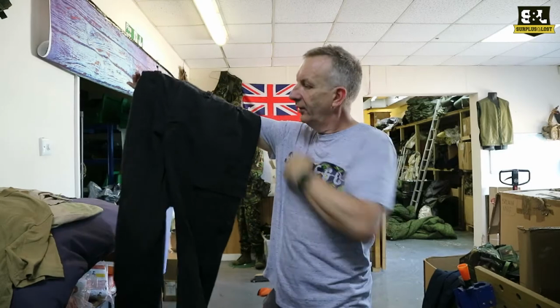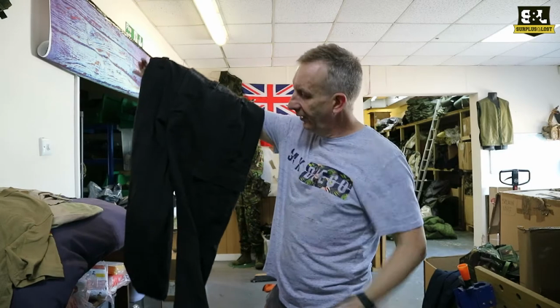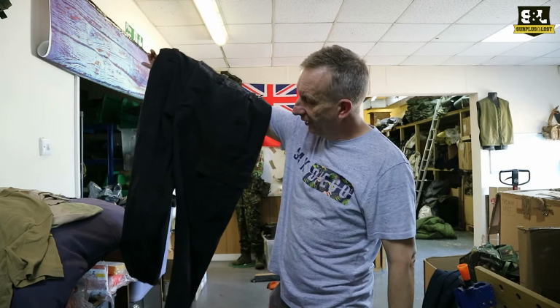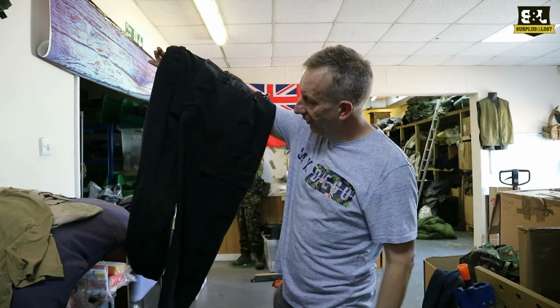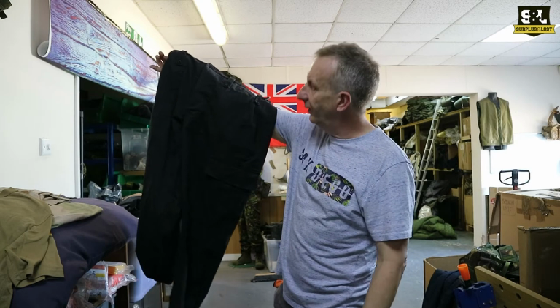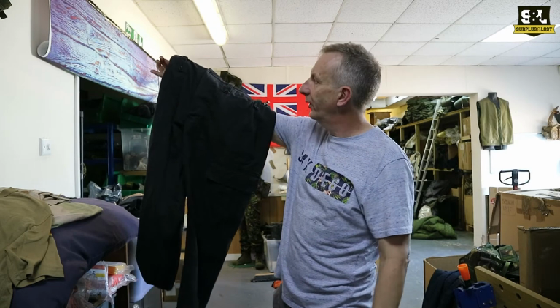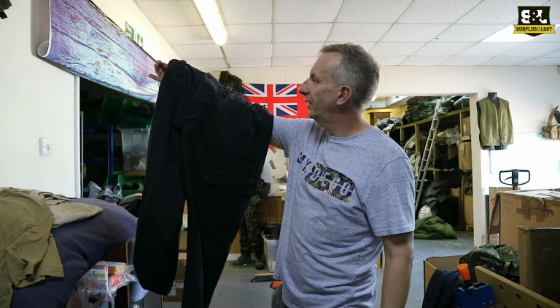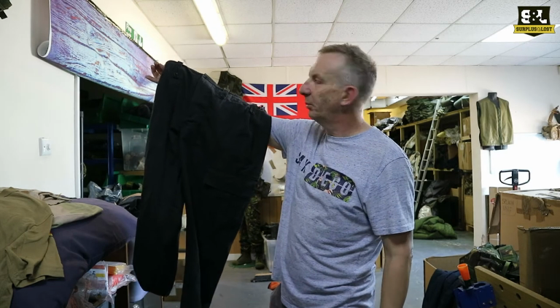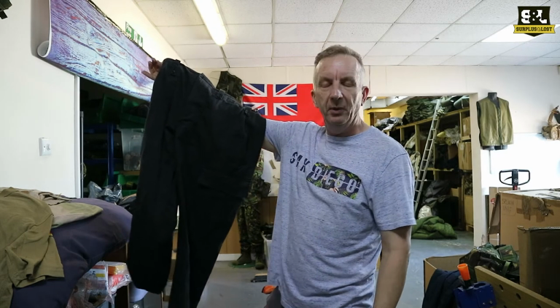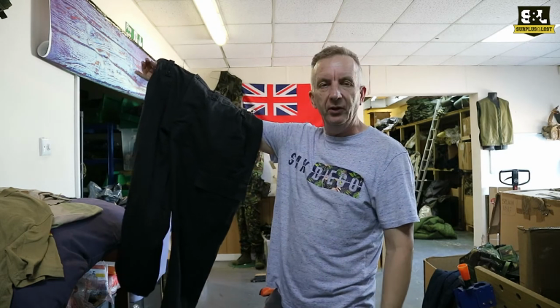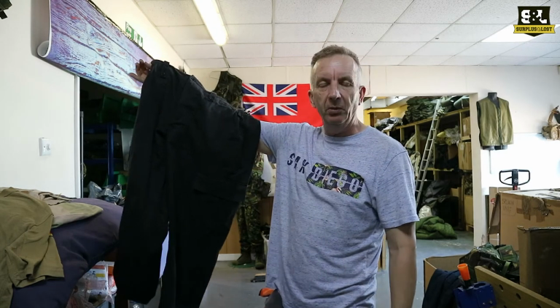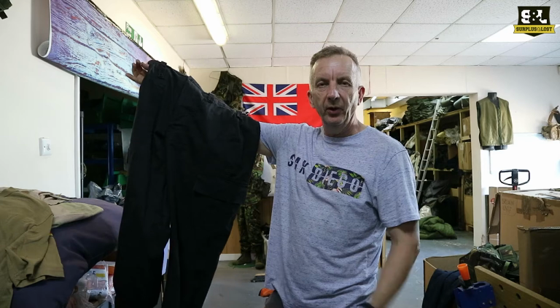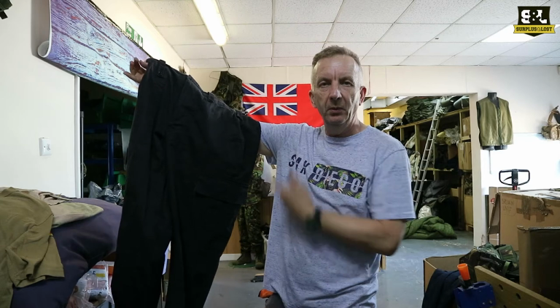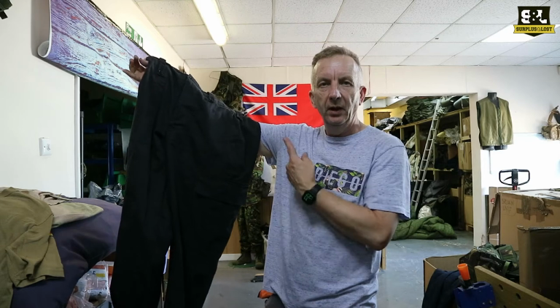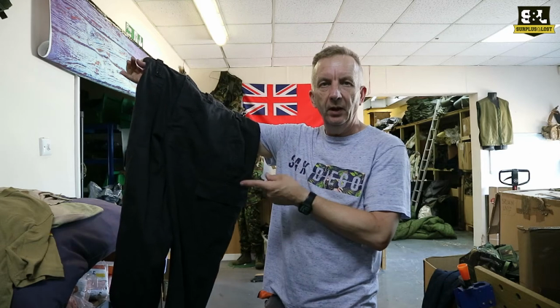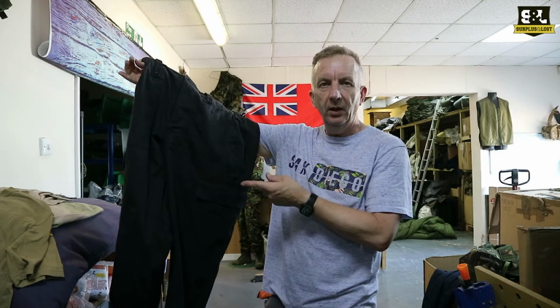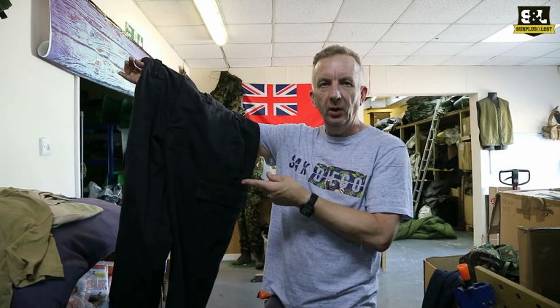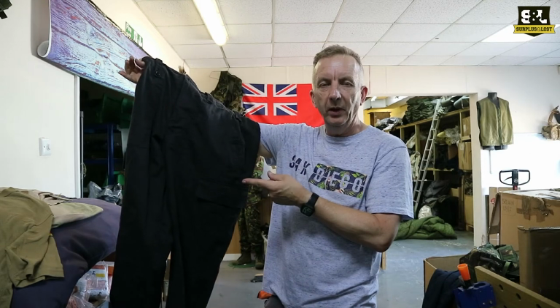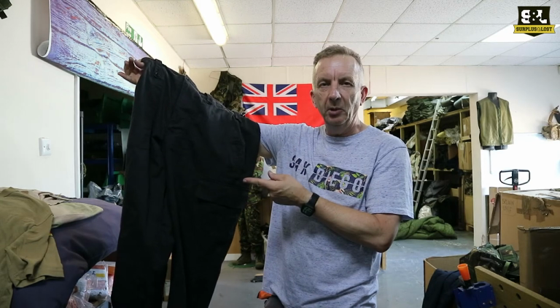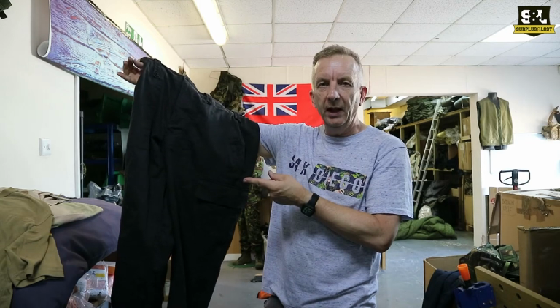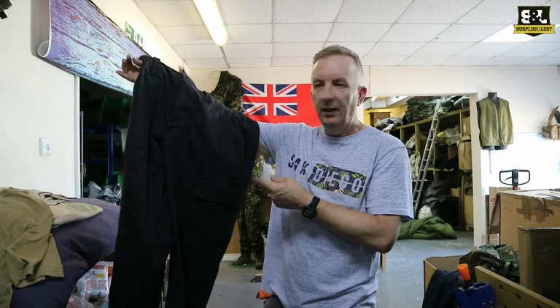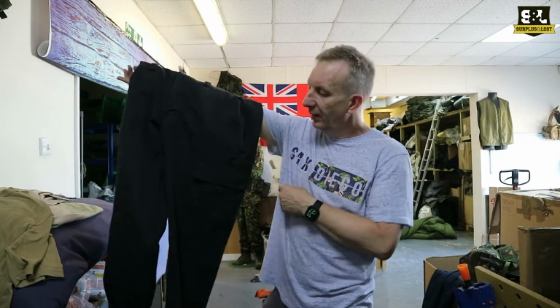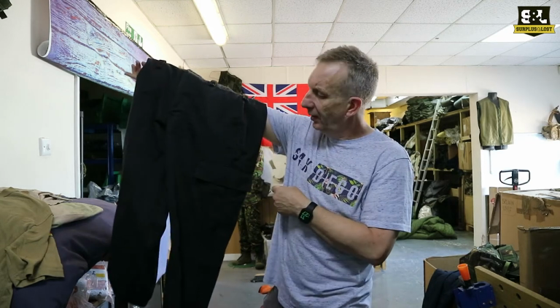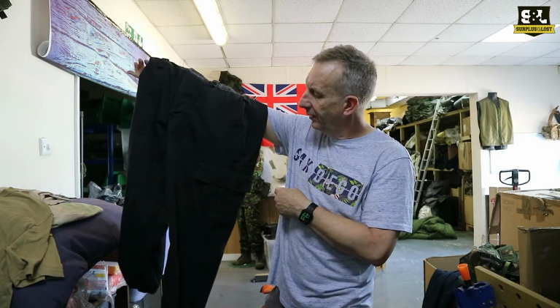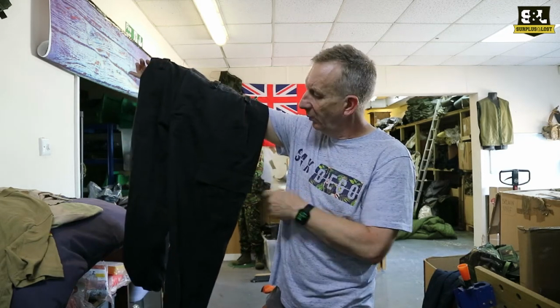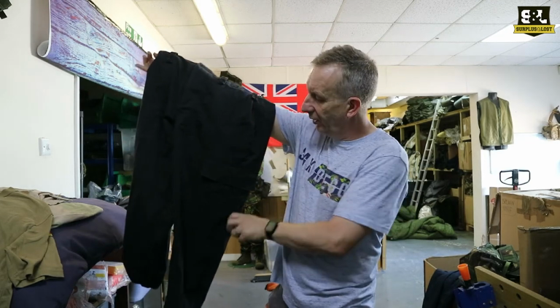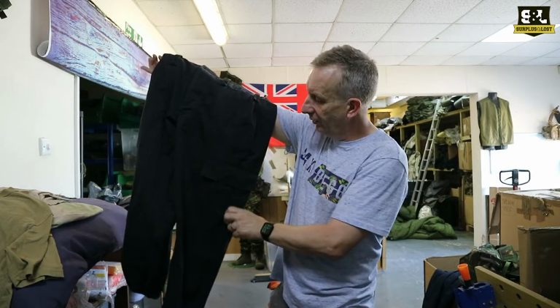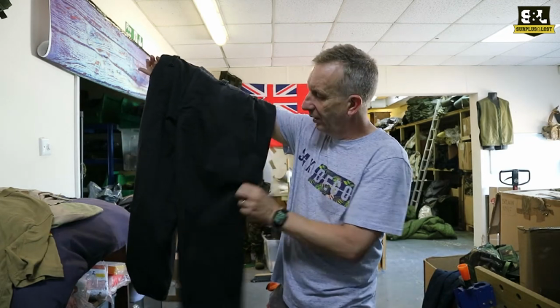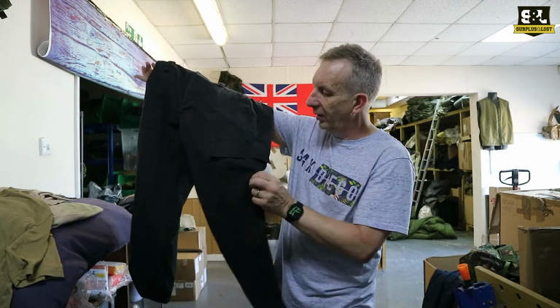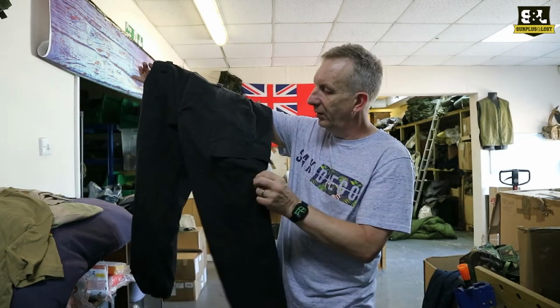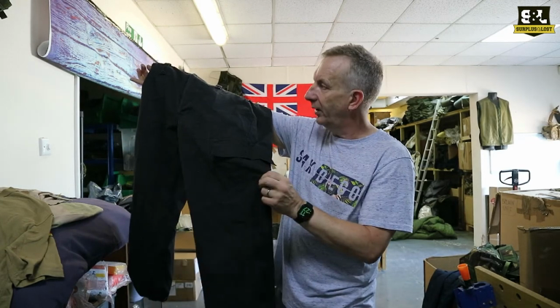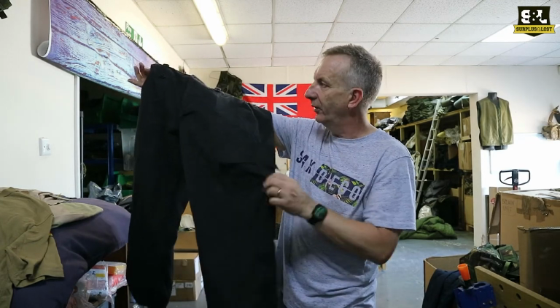So these are a new line for us — another British military surplus item. Lightweight, black, and I'm going to say work stroke cargo trousers.